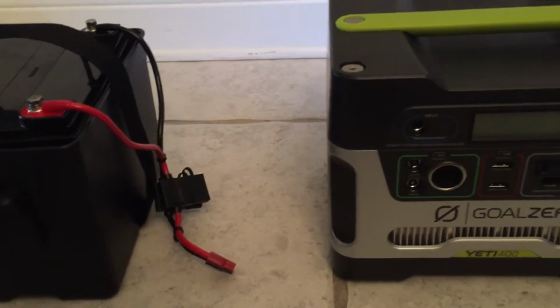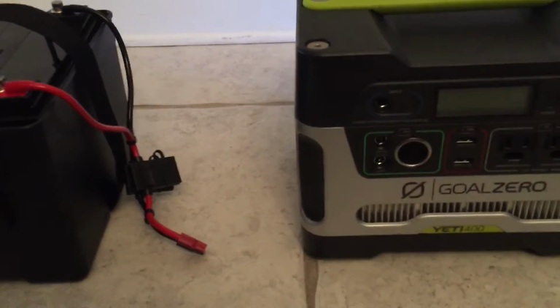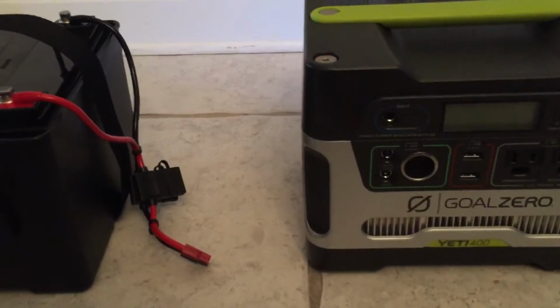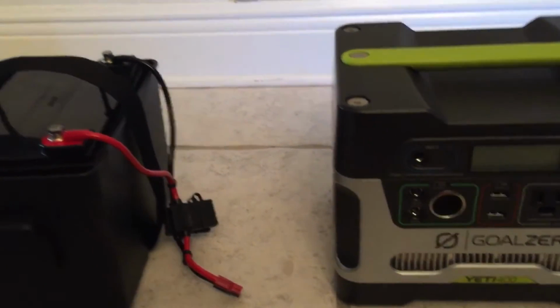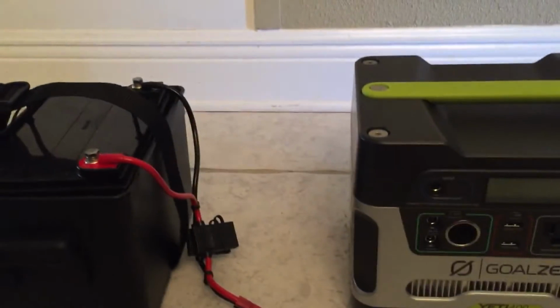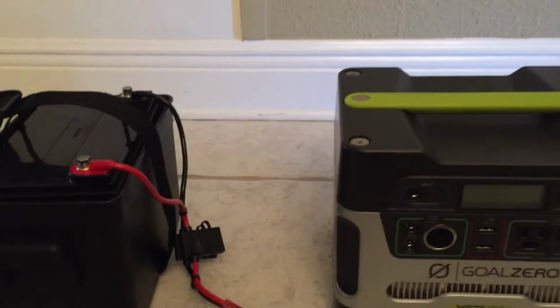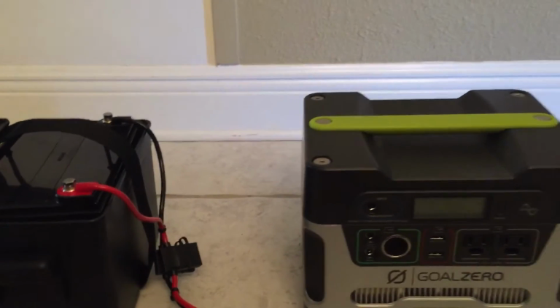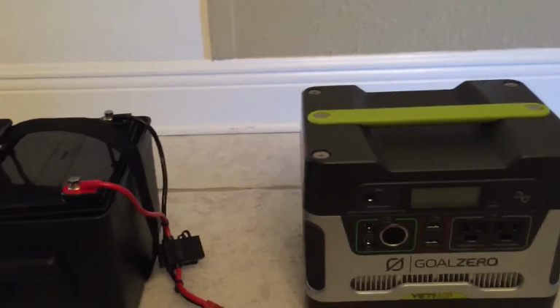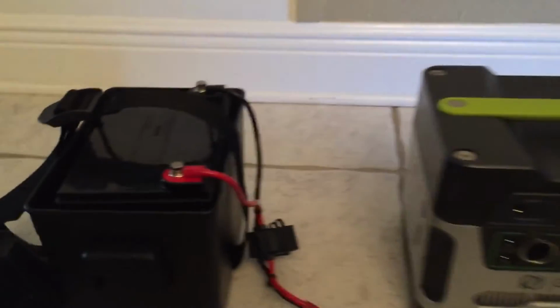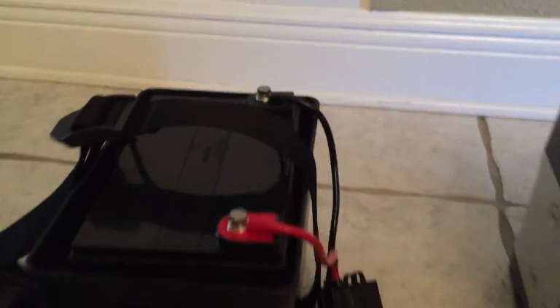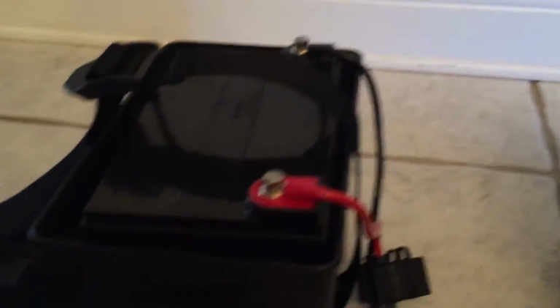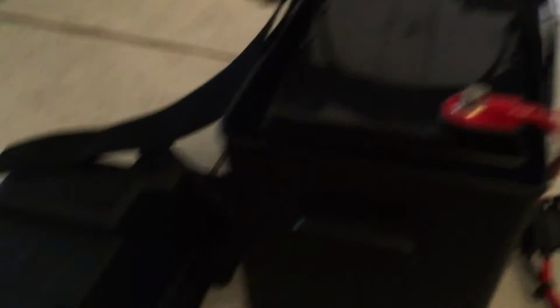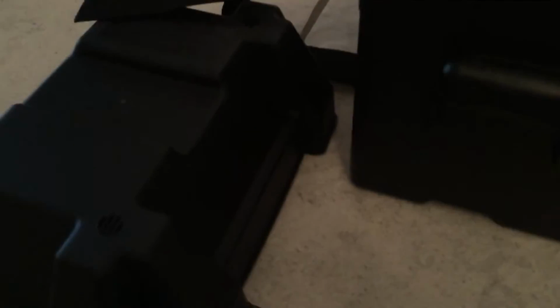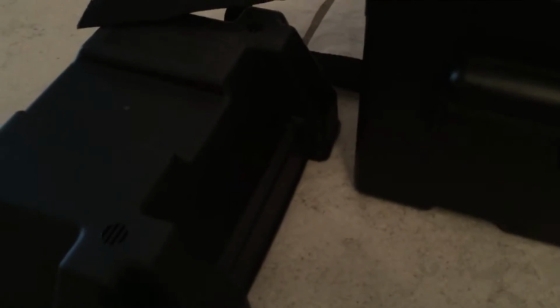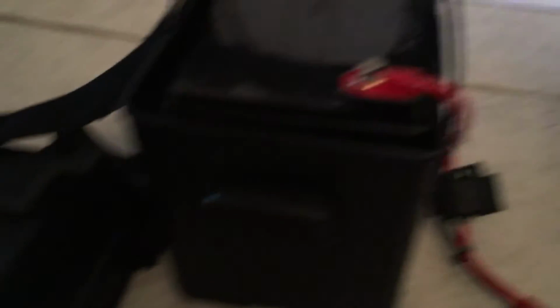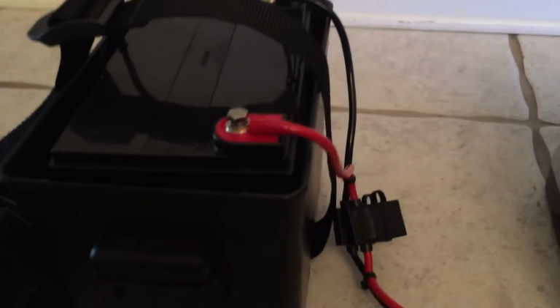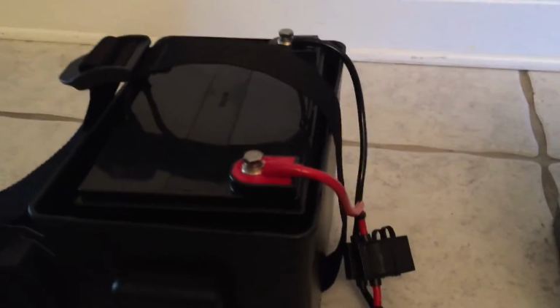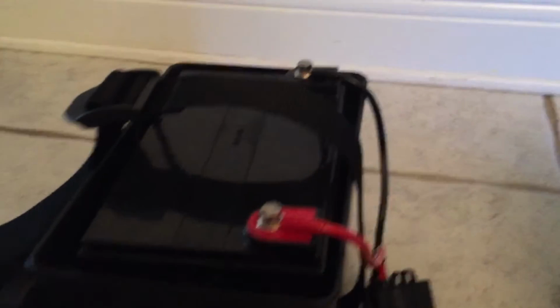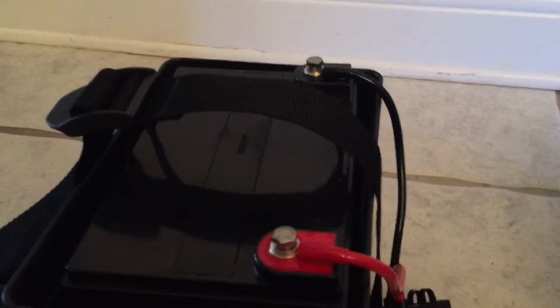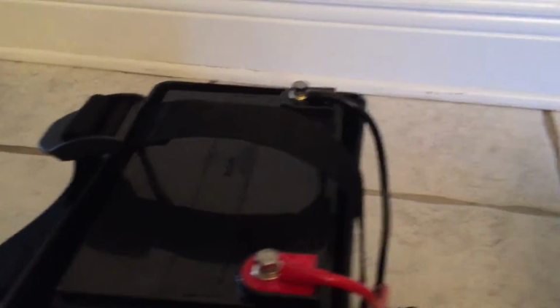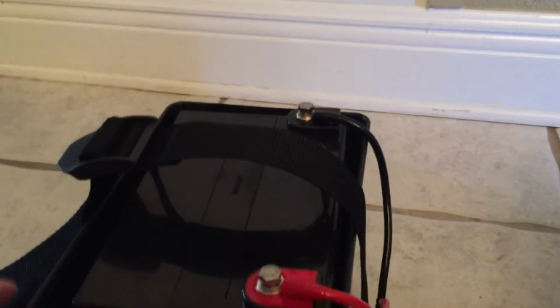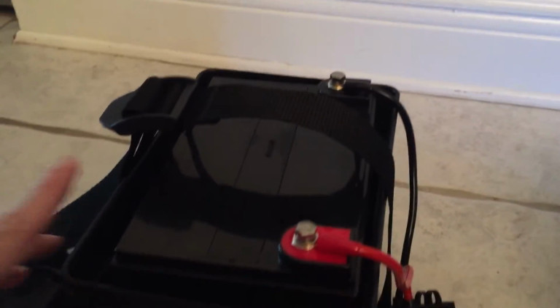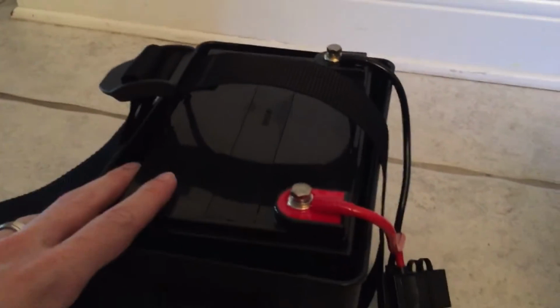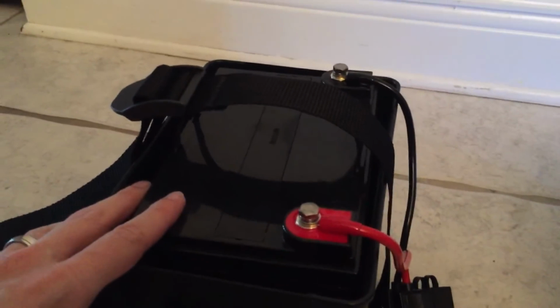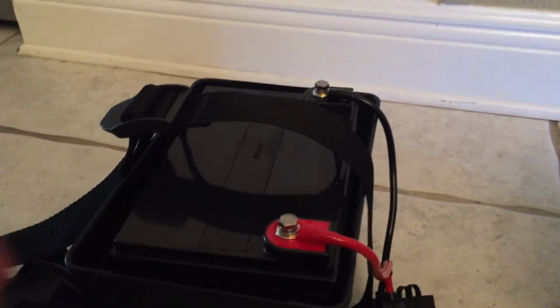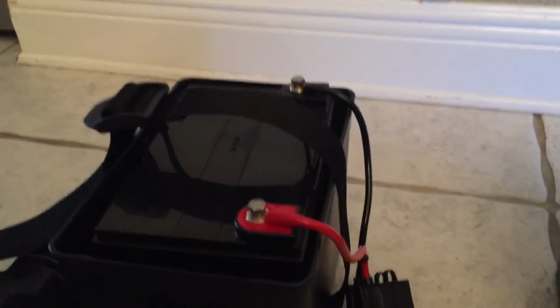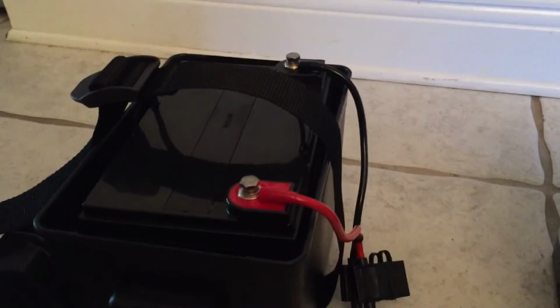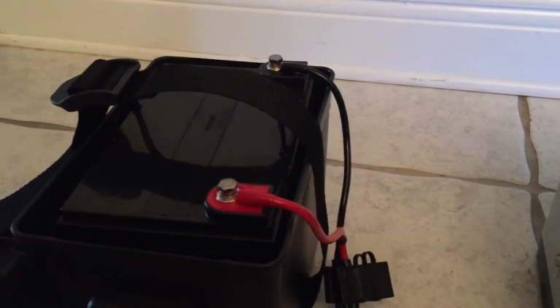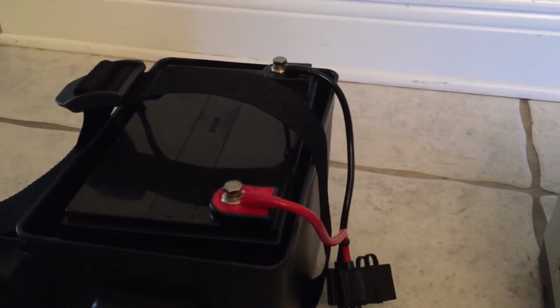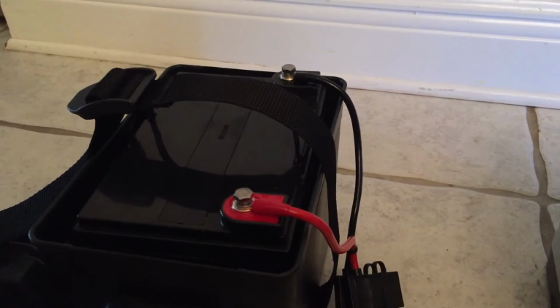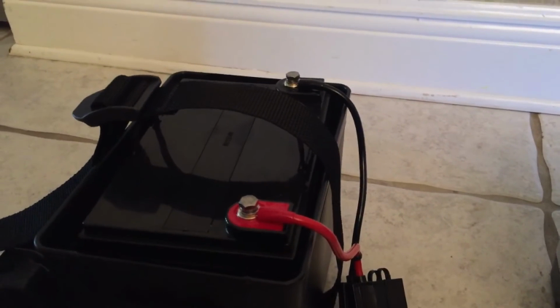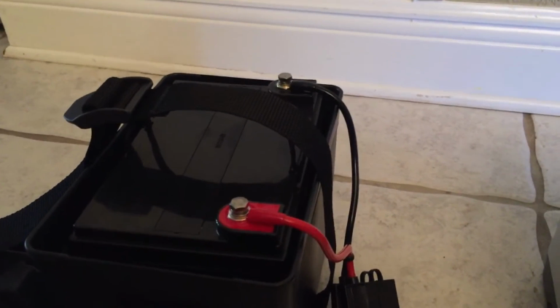So to do this safely, I'll just show you my approach. What I did is I bought a battery box from Amazon and a 33 amp hour battery from Amazon as well, and I'll post the links to those in the notes below.